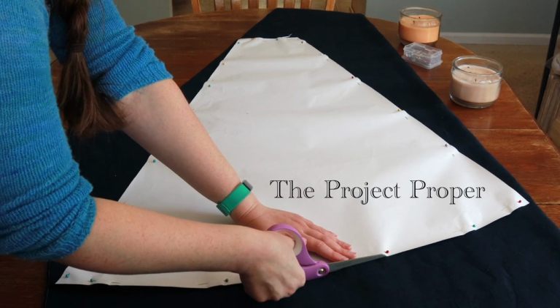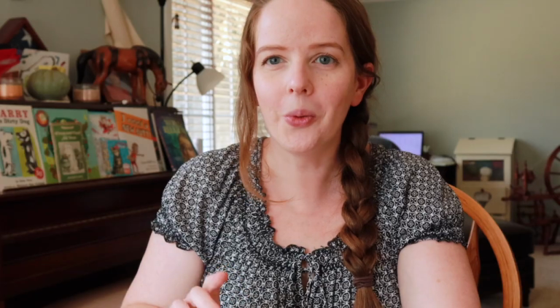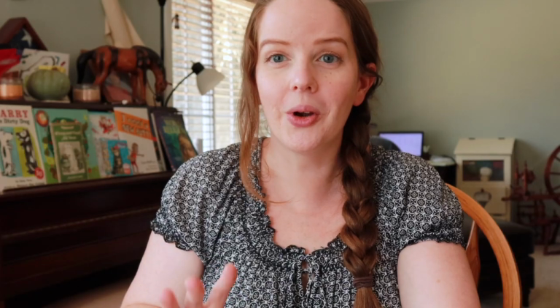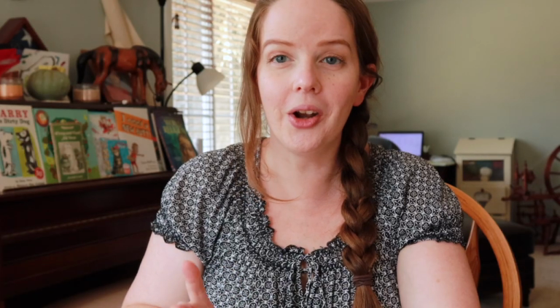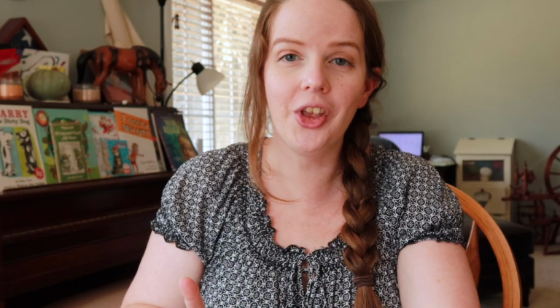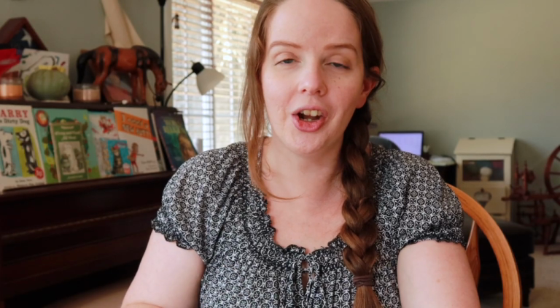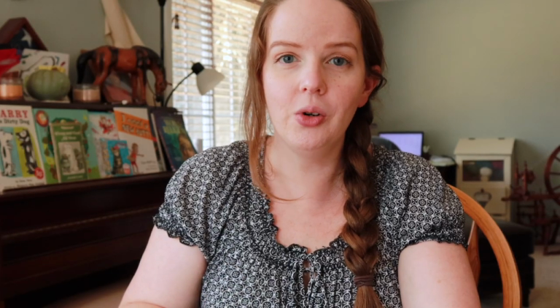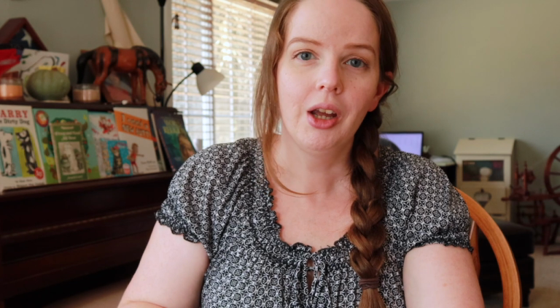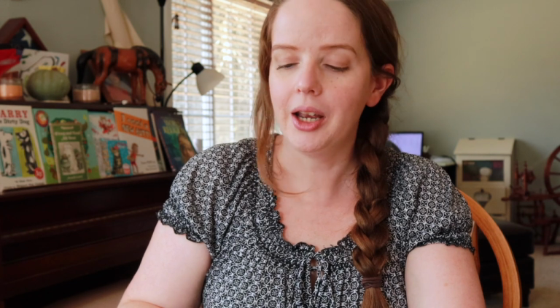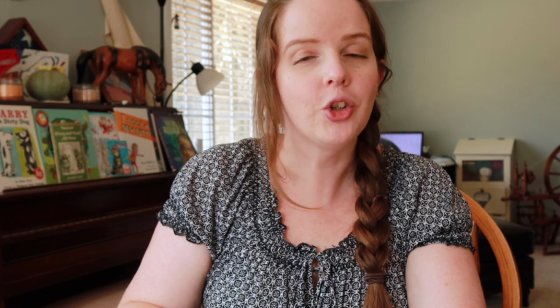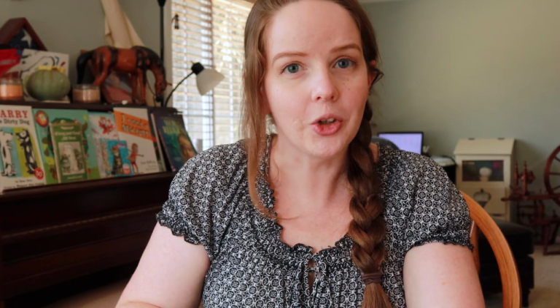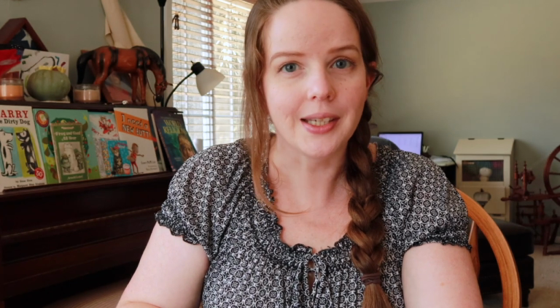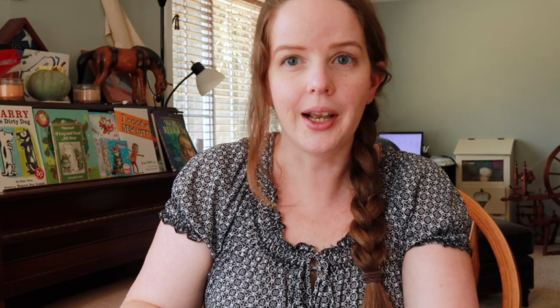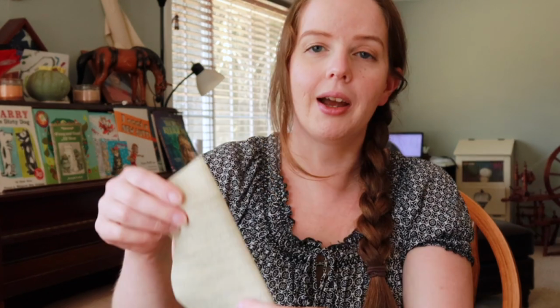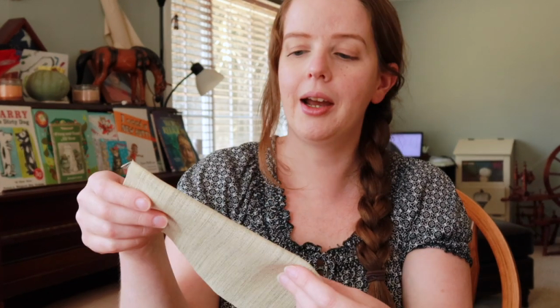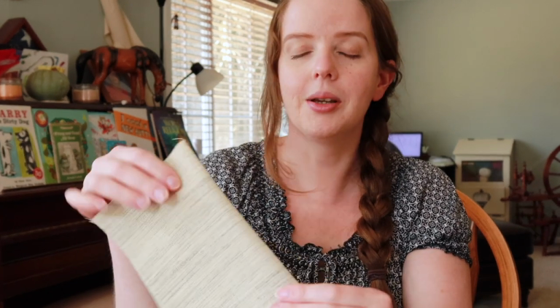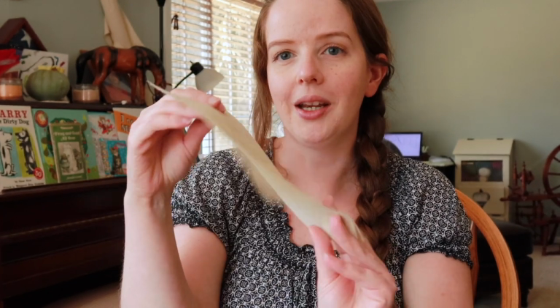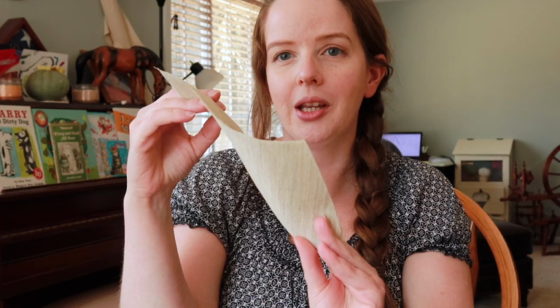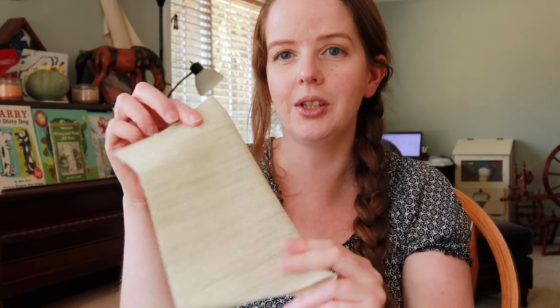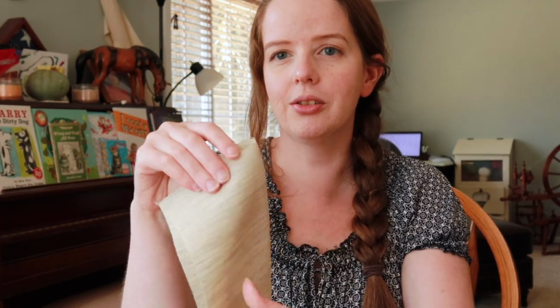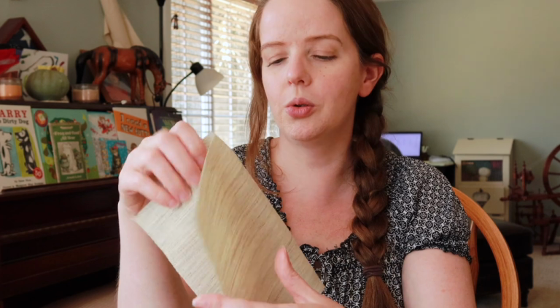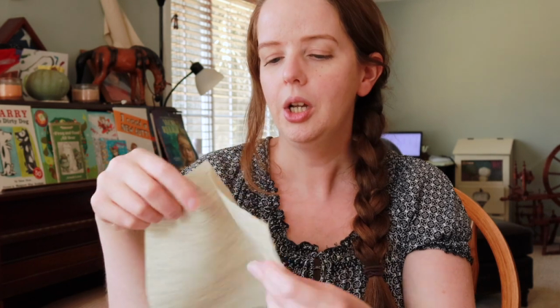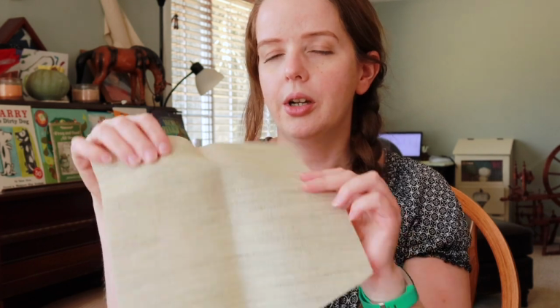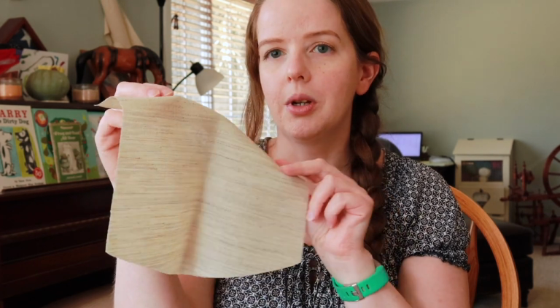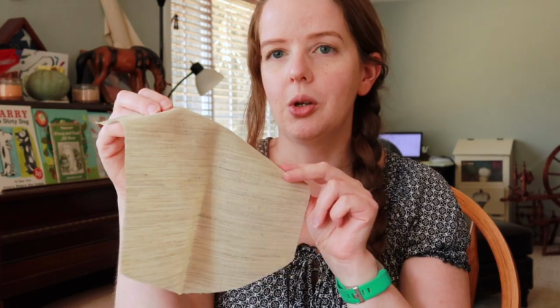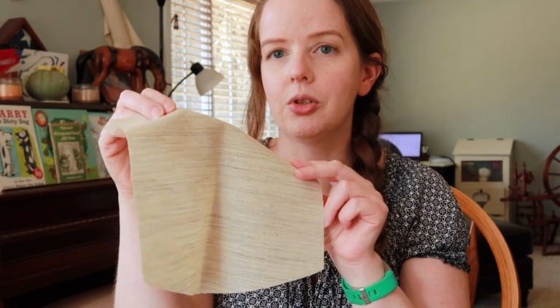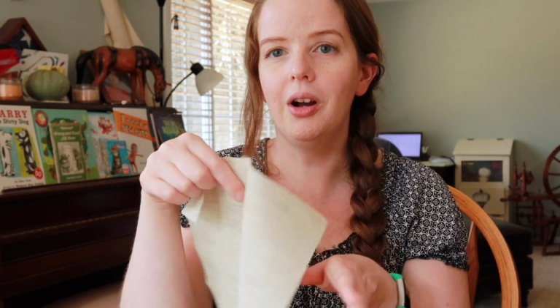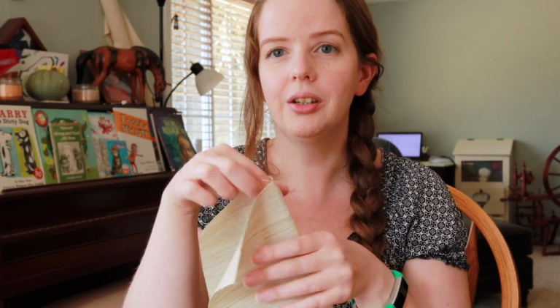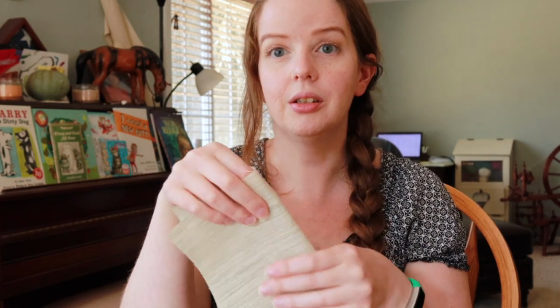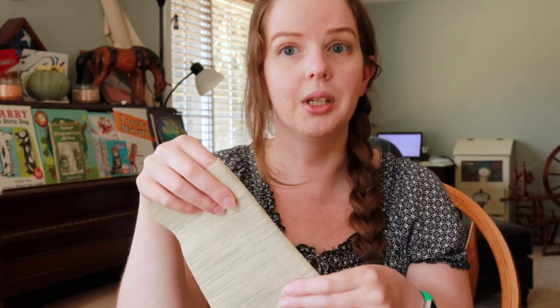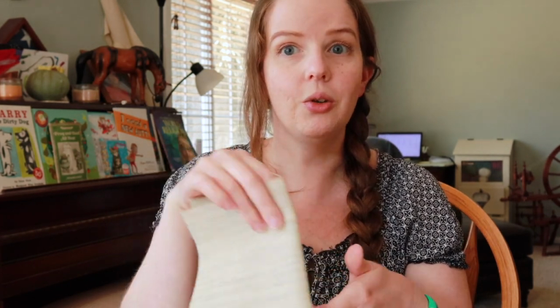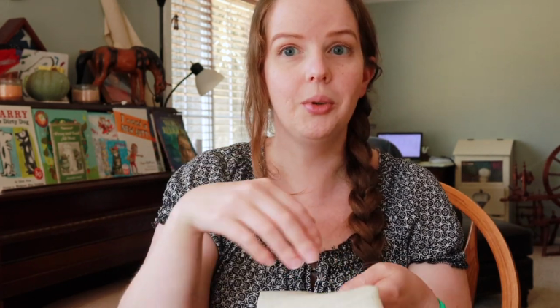I've got everything cut out. I need to interface it next. I had some hair canvas, so that is what I'm going to sew on, and then we can get to assembling.